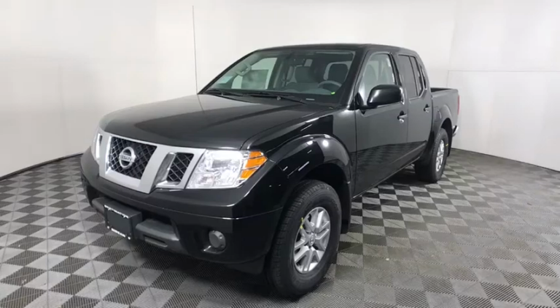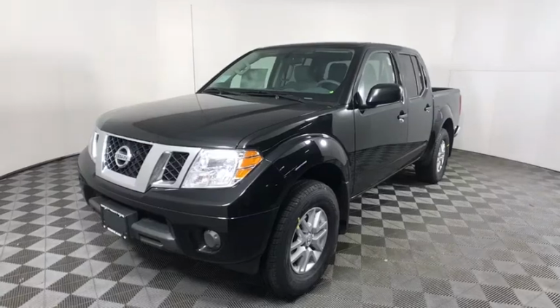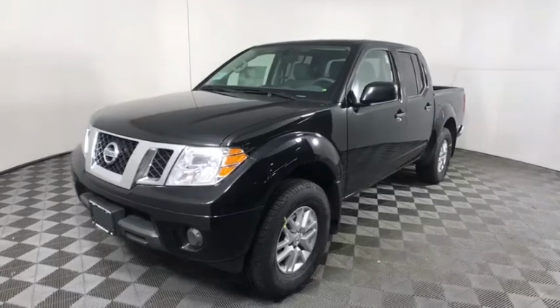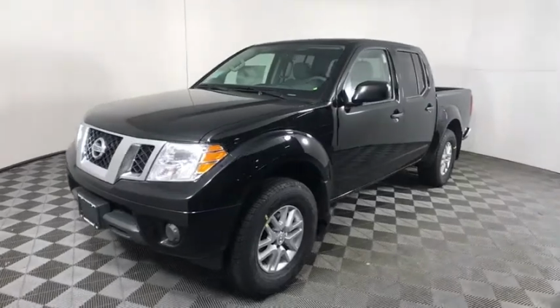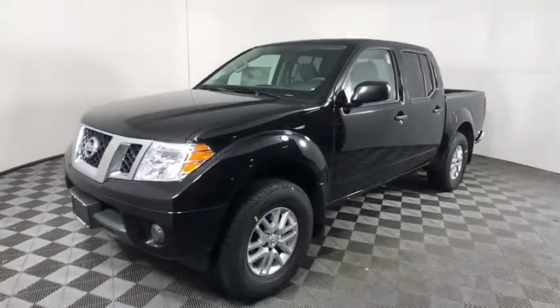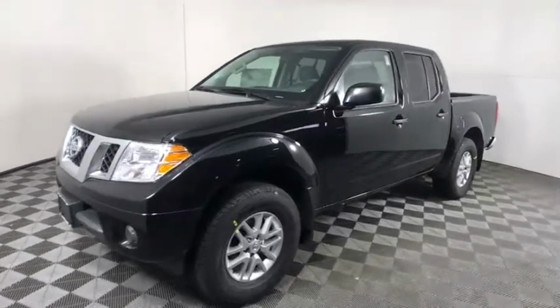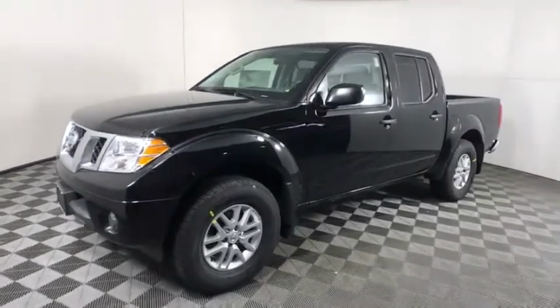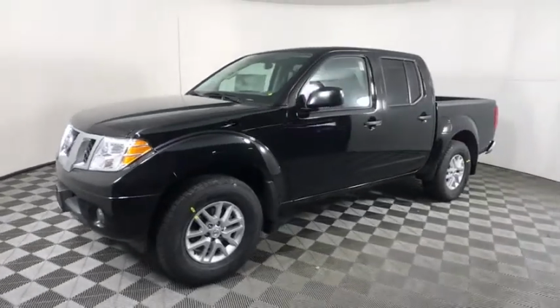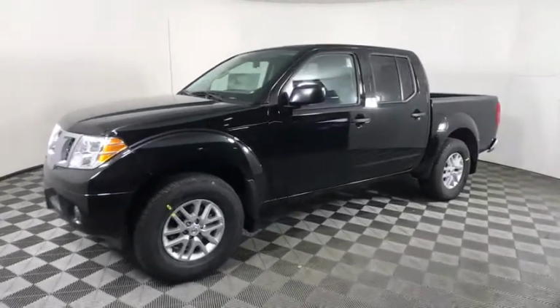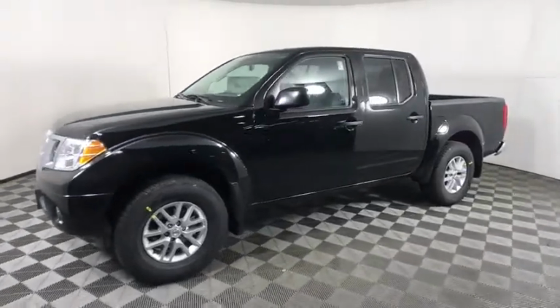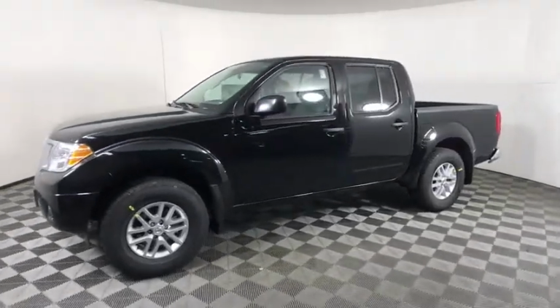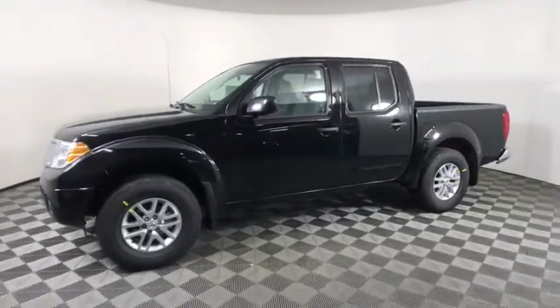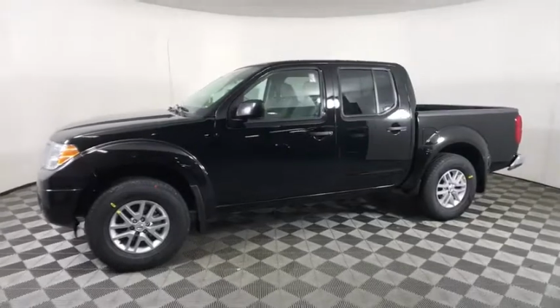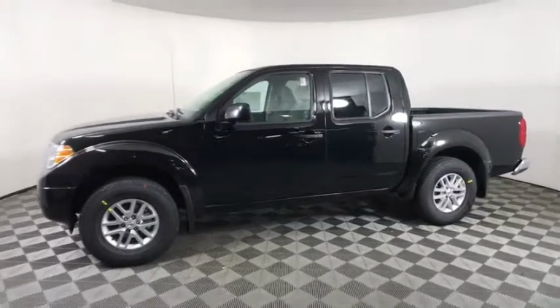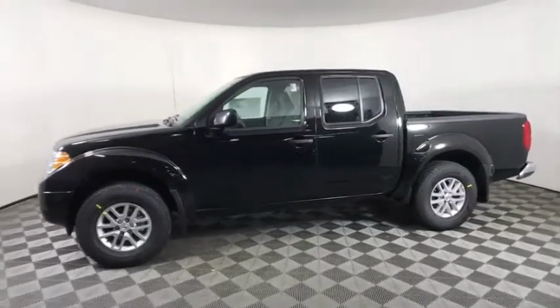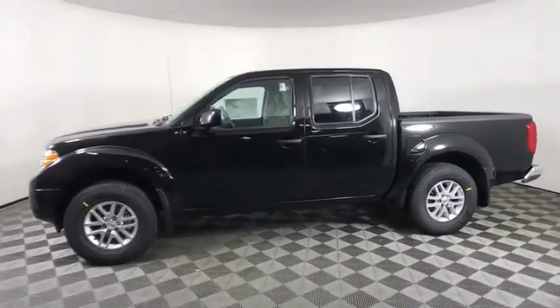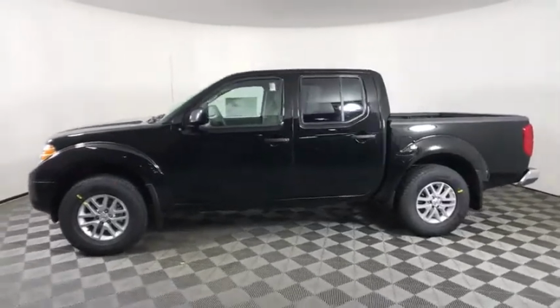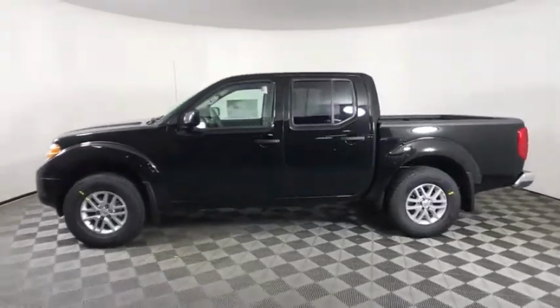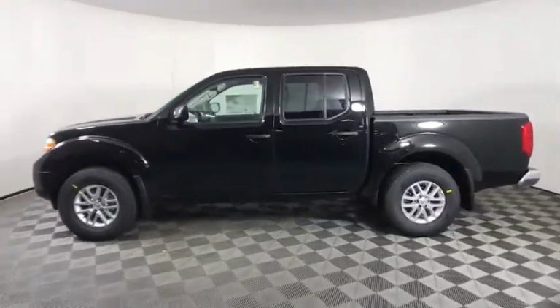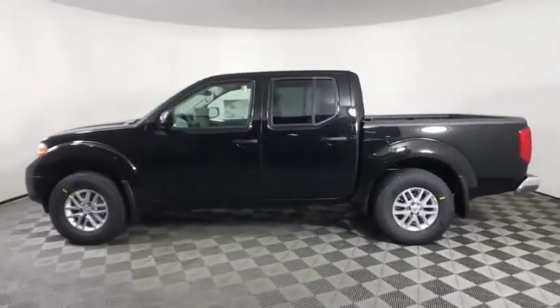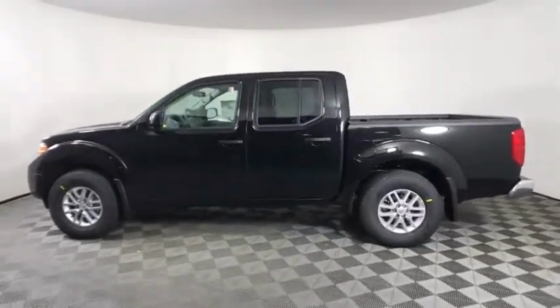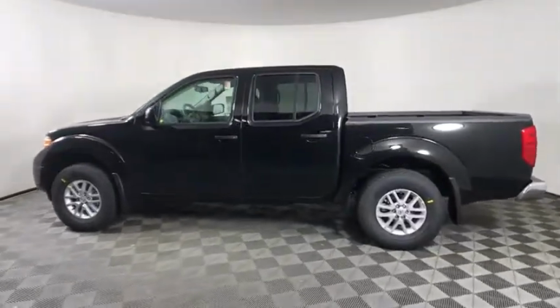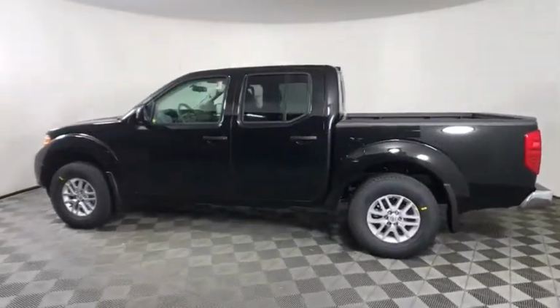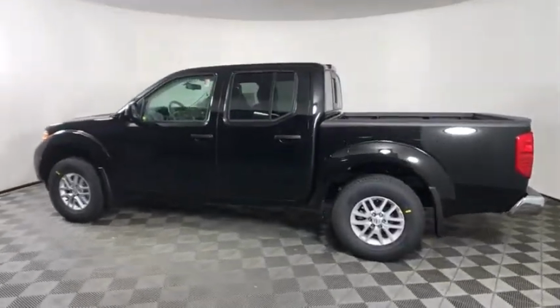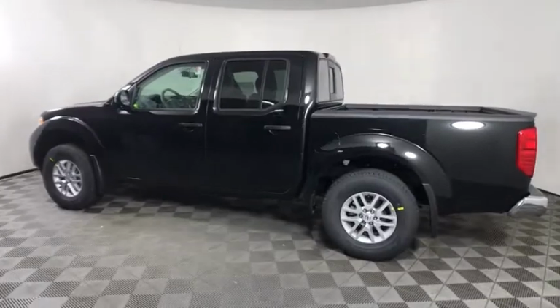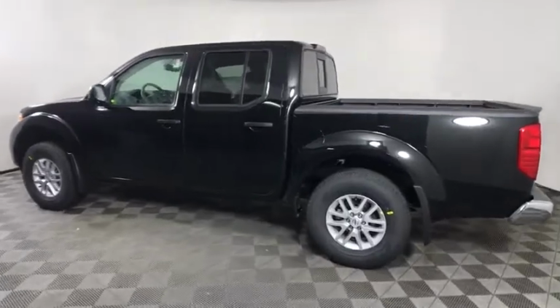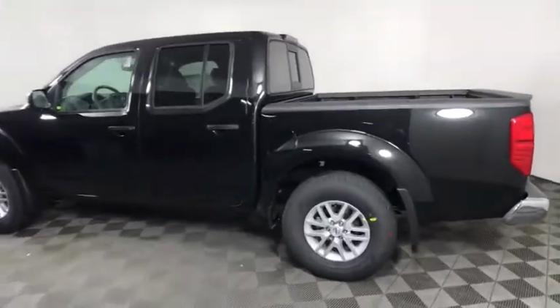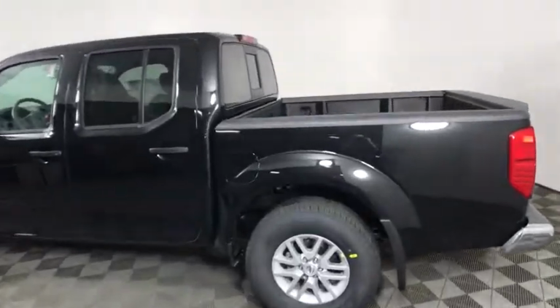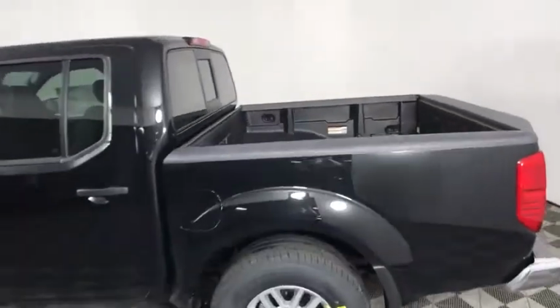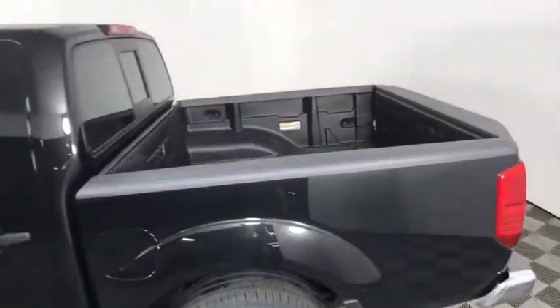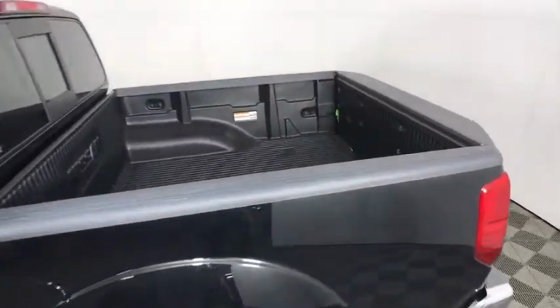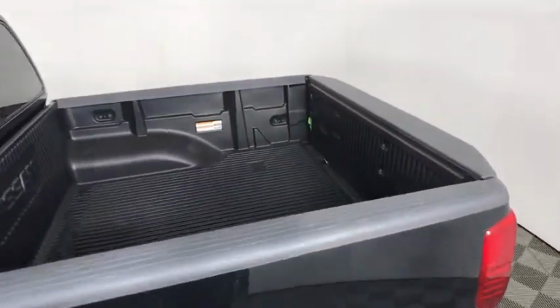Make a great choice today with the 2020 Nissan Frontier. The Nissan Frontier offers a full-length, fully-boxed frame for strength, serious off-road capabilities, and a five-star rating for side-impact crash safety.